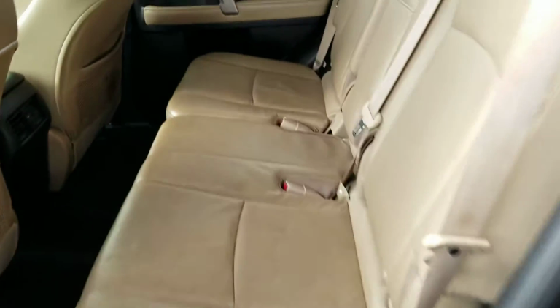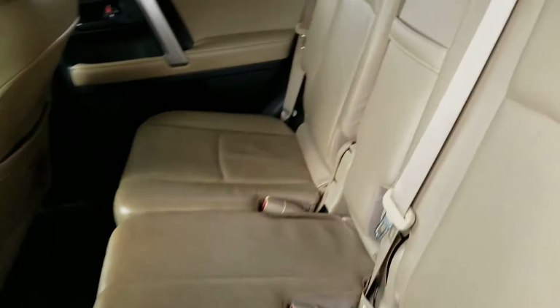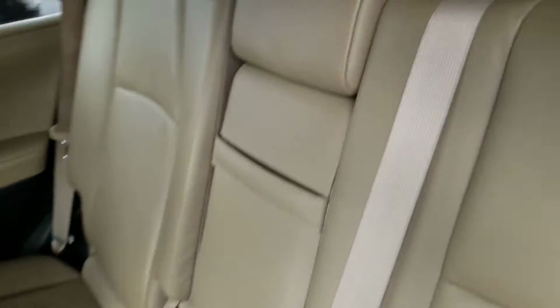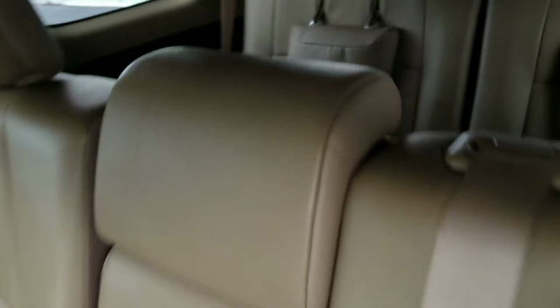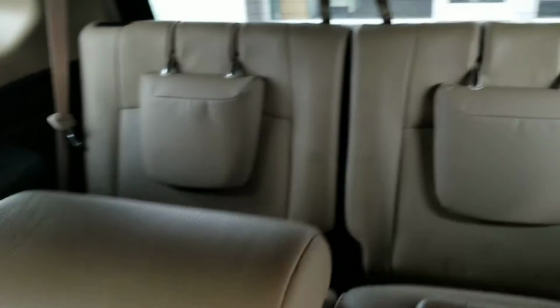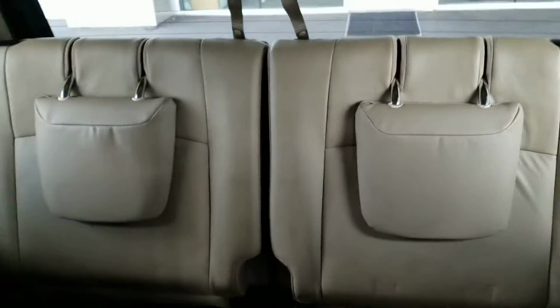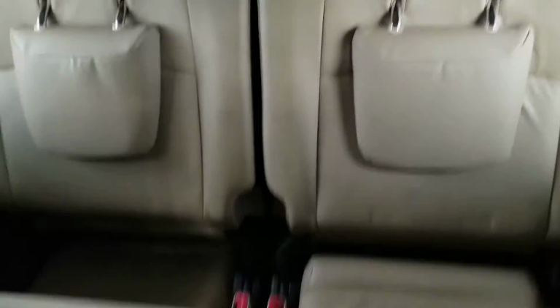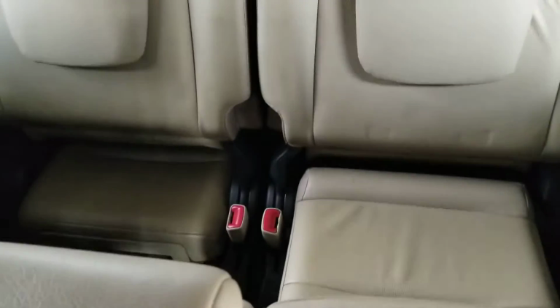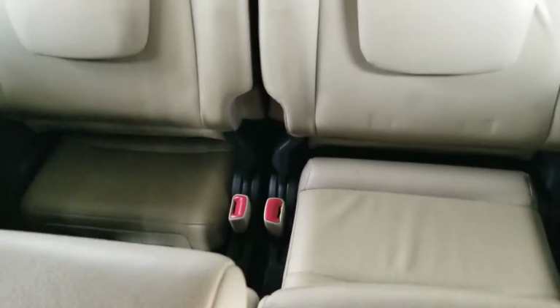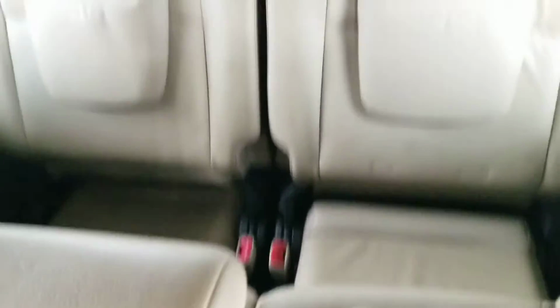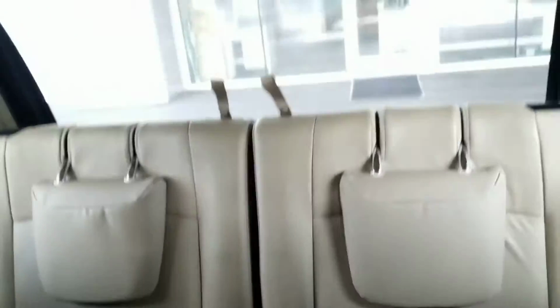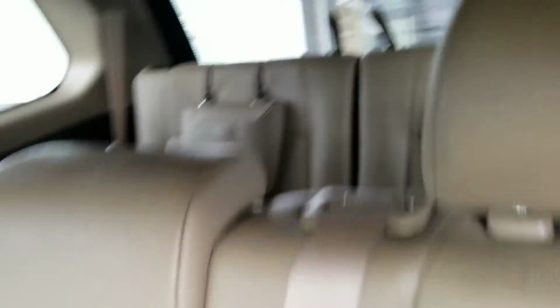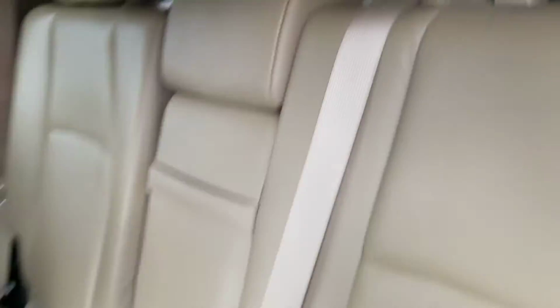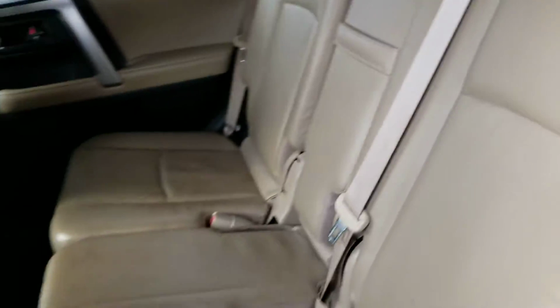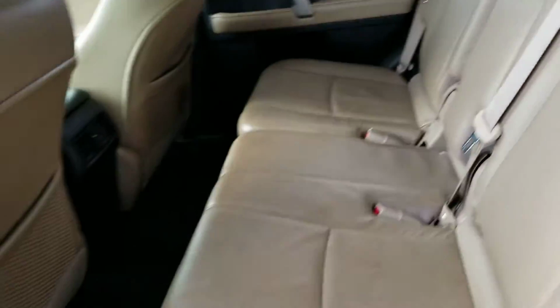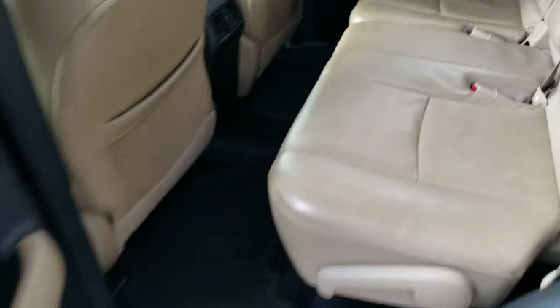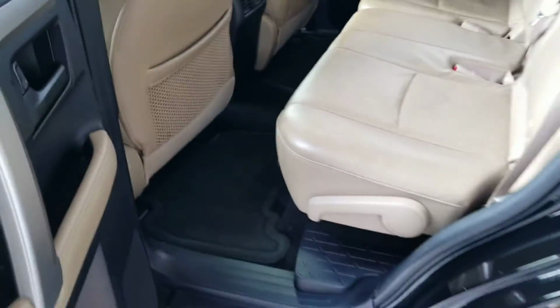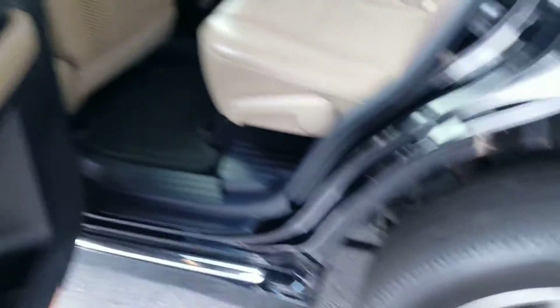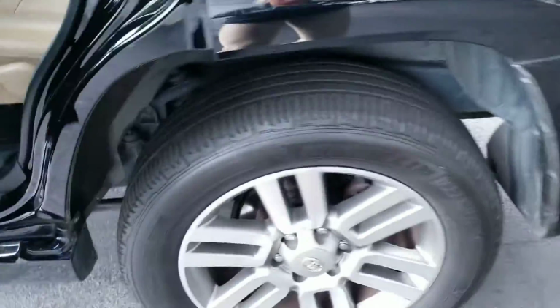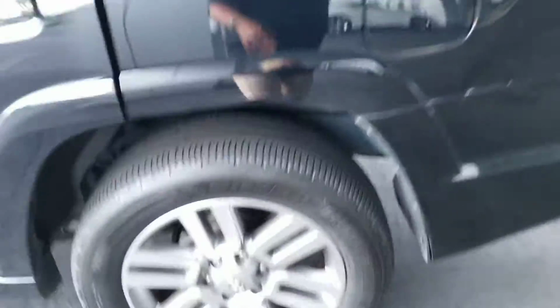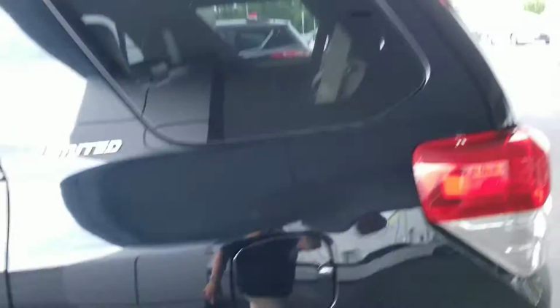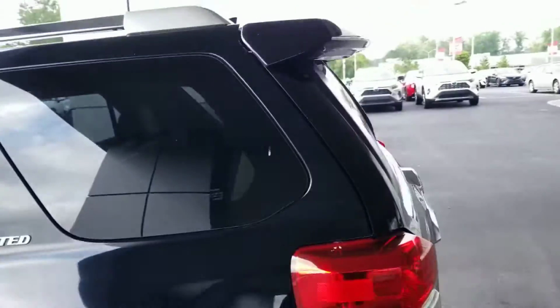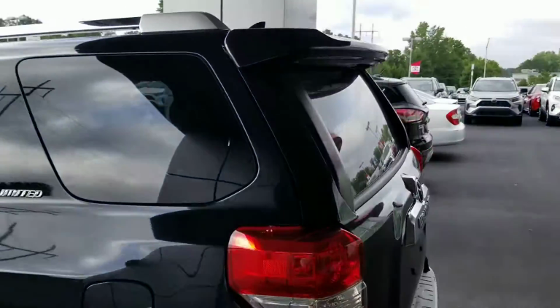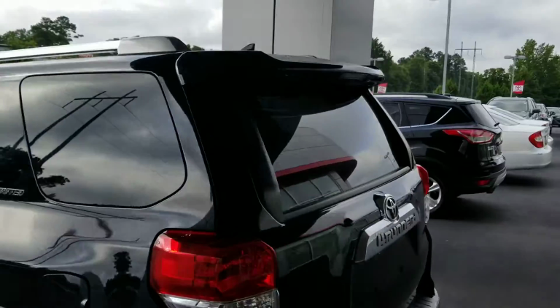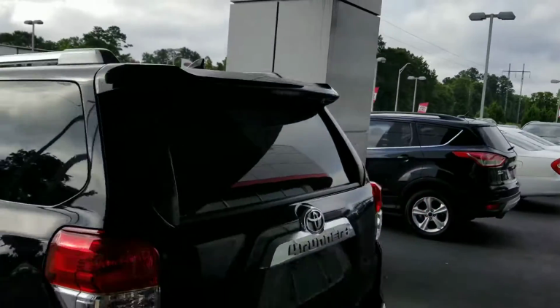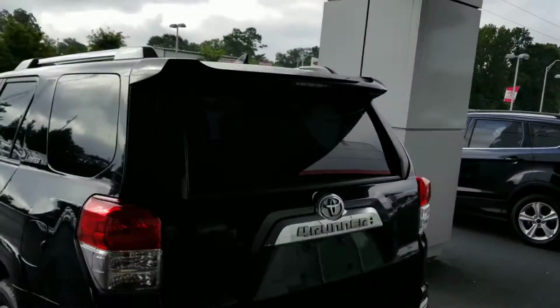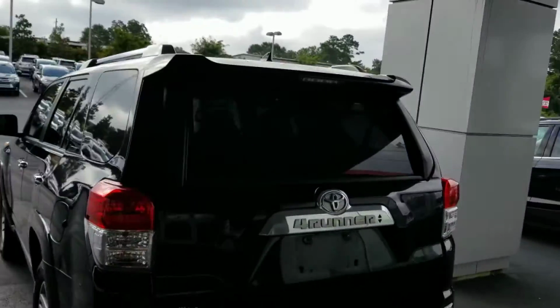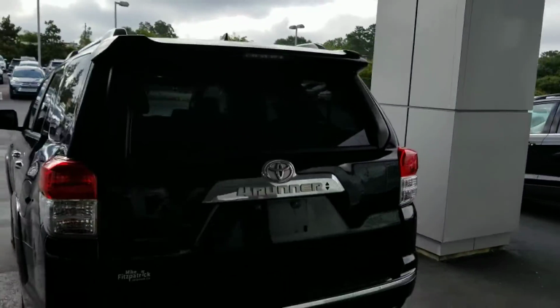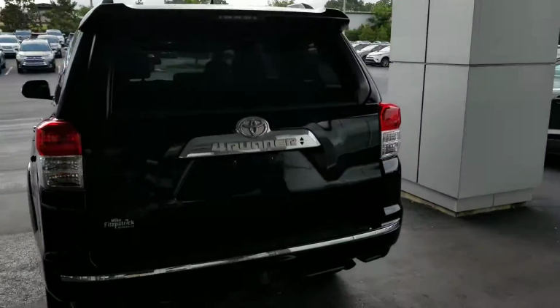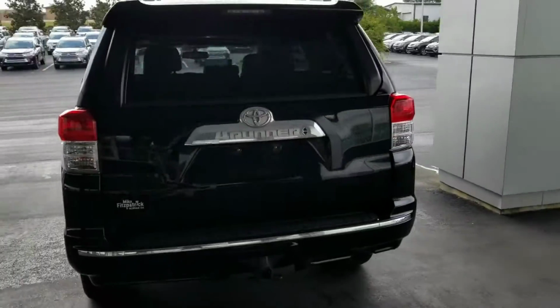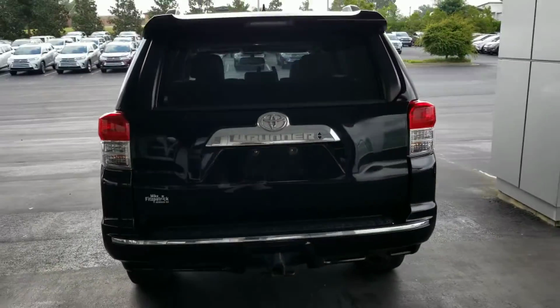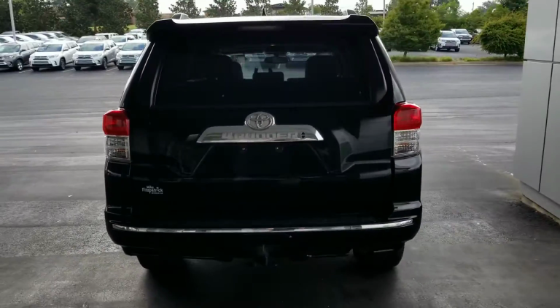We do have the third row seat — not the little pop-up things, but it's just better. We do have the roof rails, we've got the rear spoiler, and of course we've got the tow package.